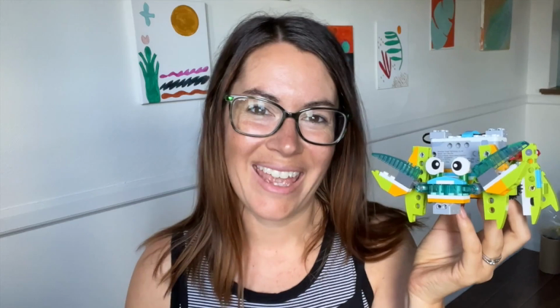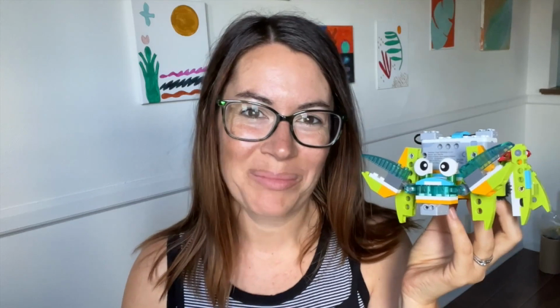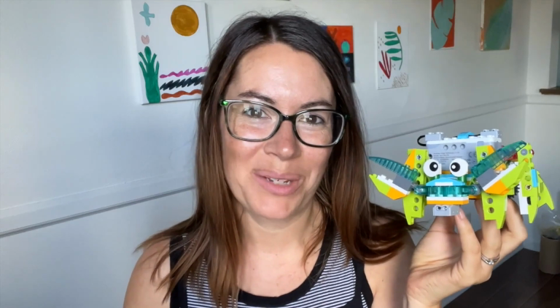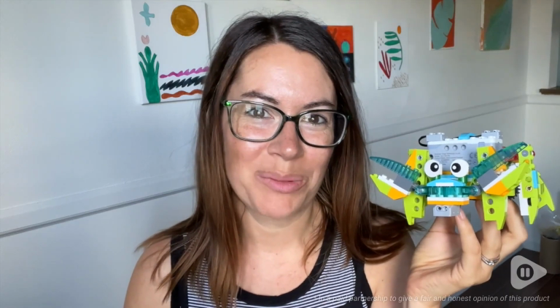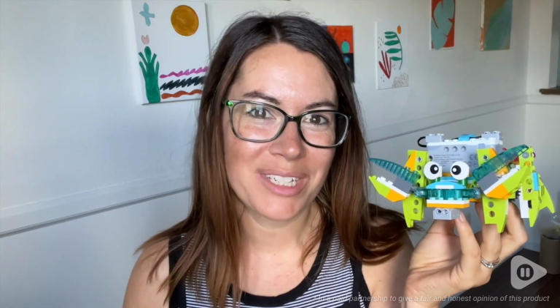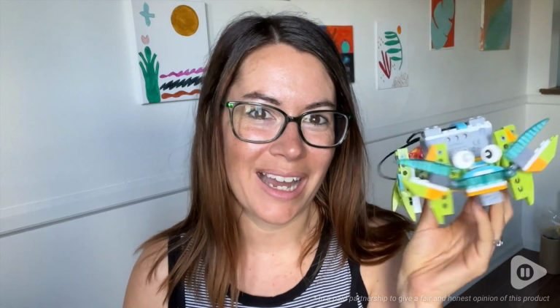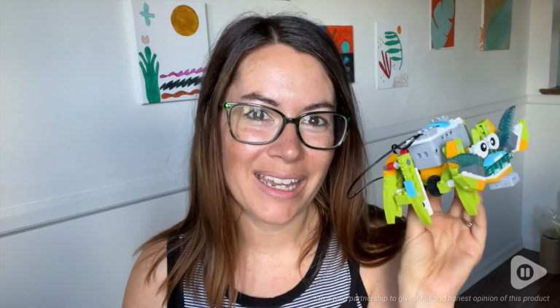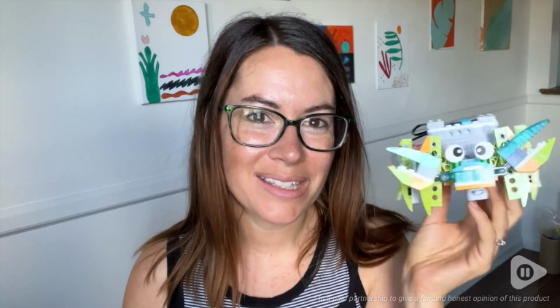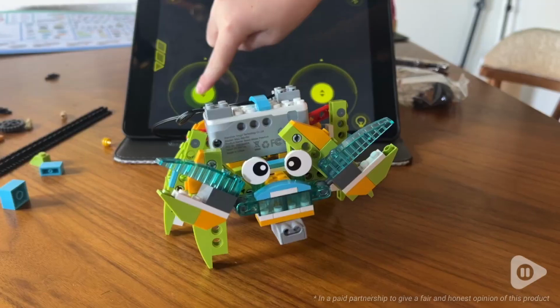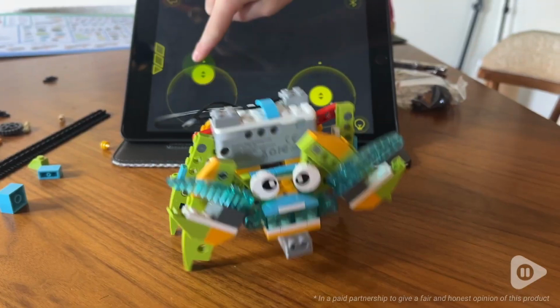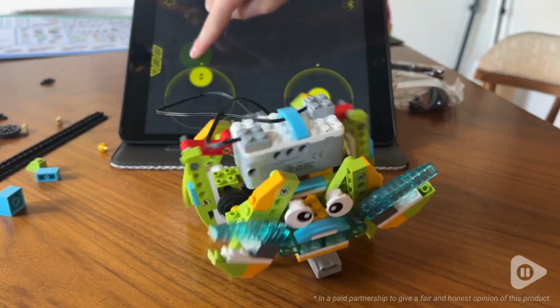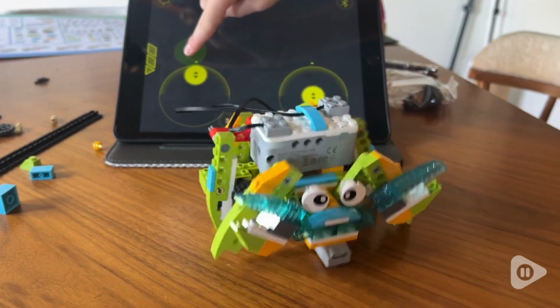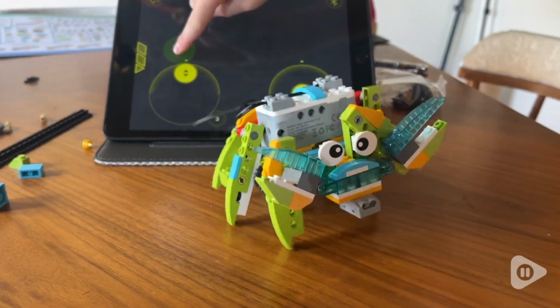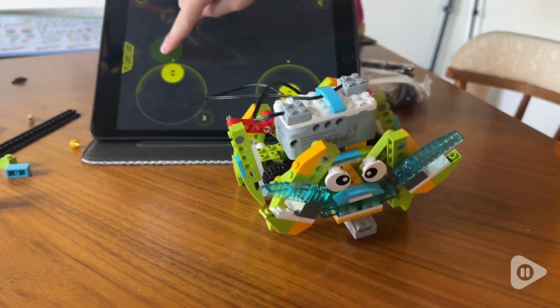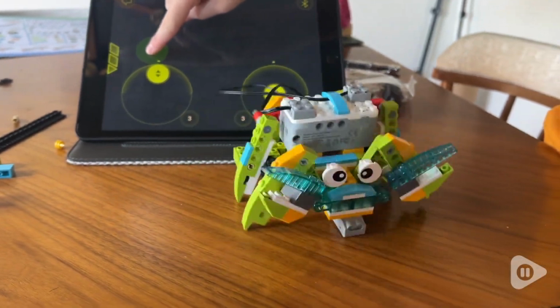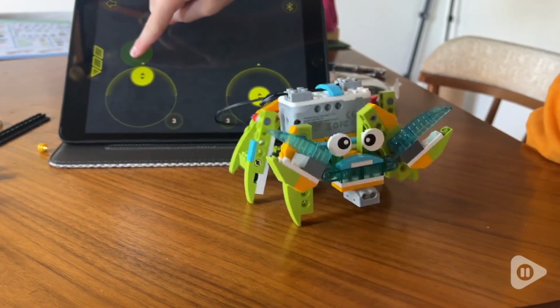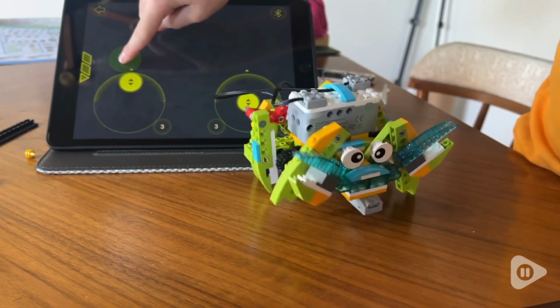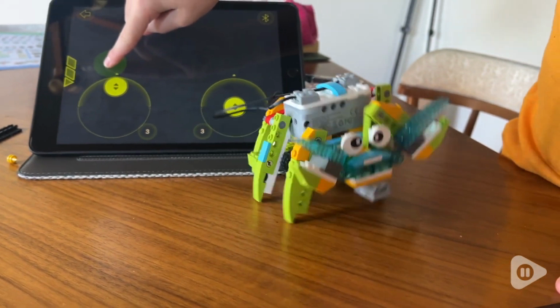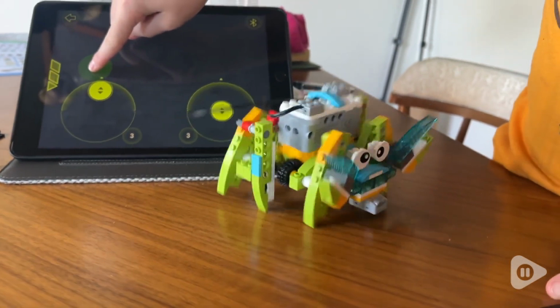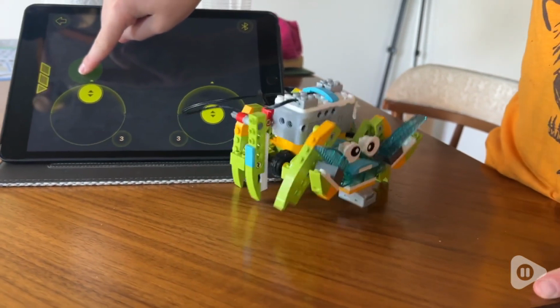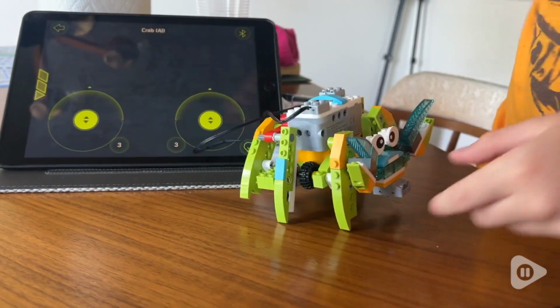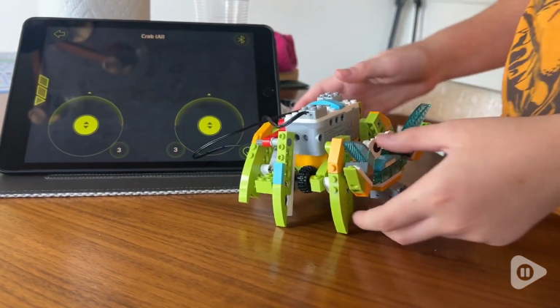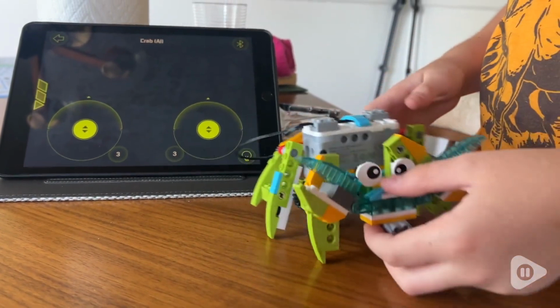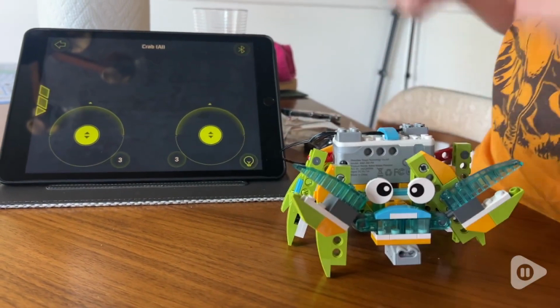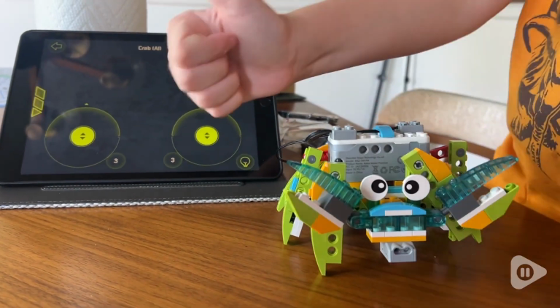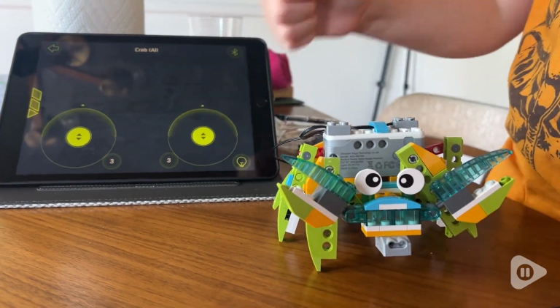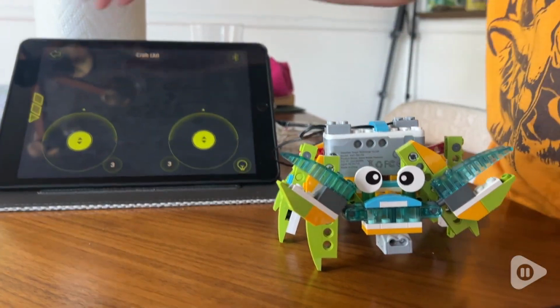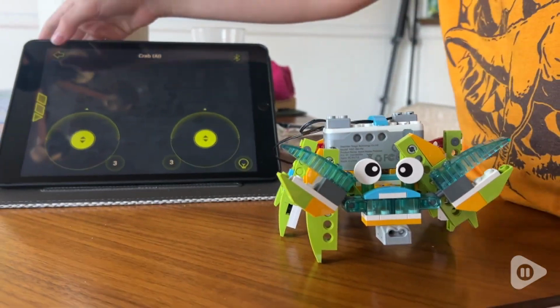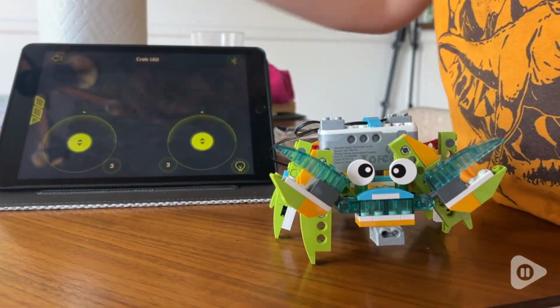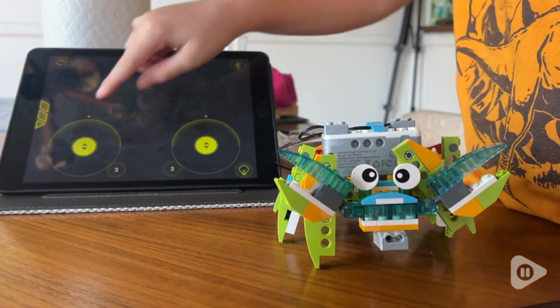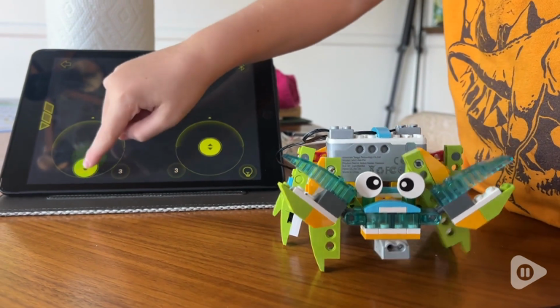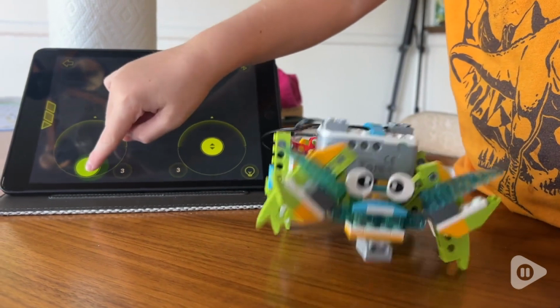Hey, I'm Katie with WTI, and this is one of the adorable creations that you can build with the Makerzoid Robot Master Premium Kit. I could not be more impressed.